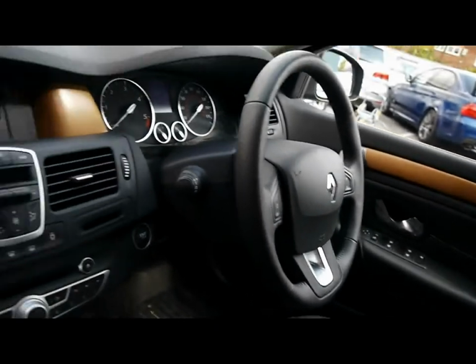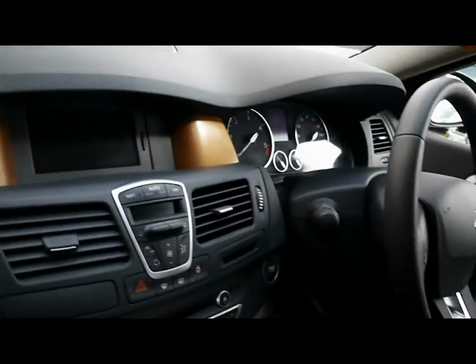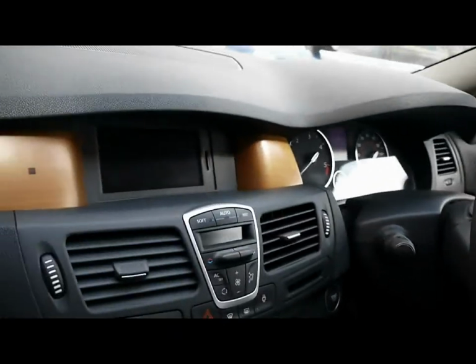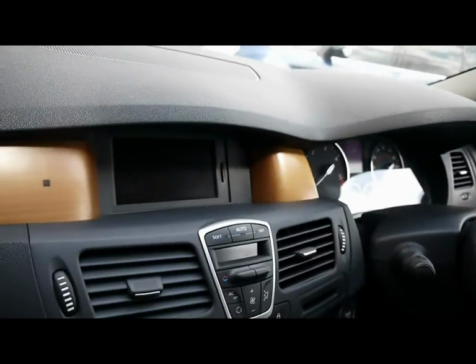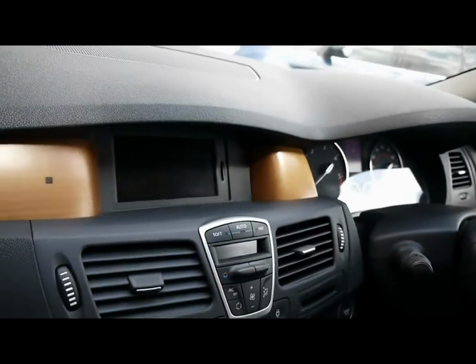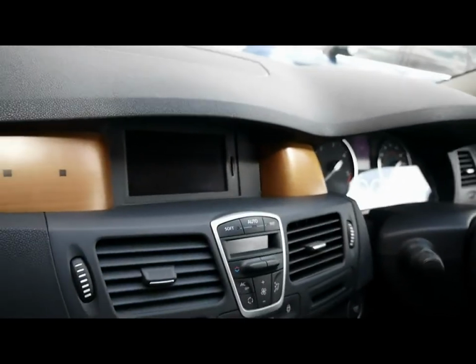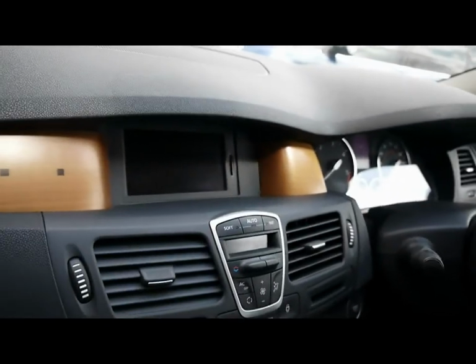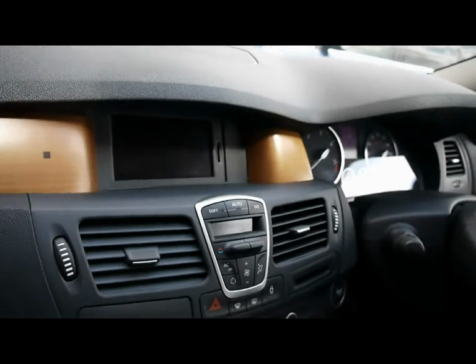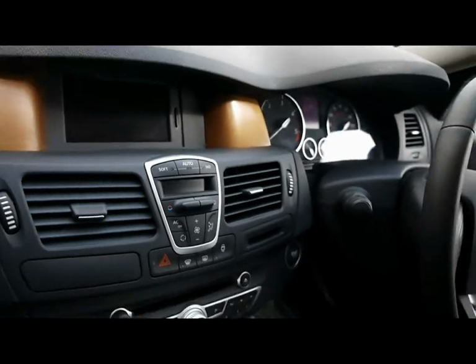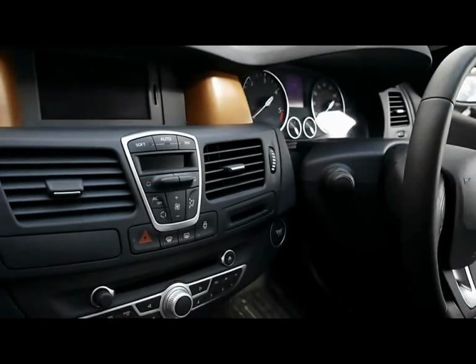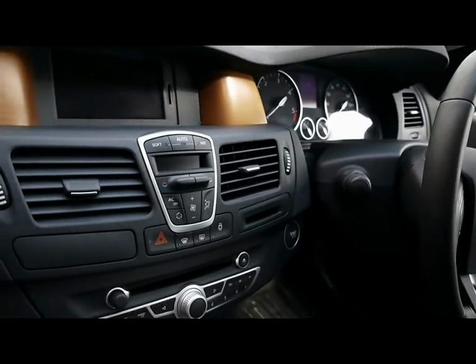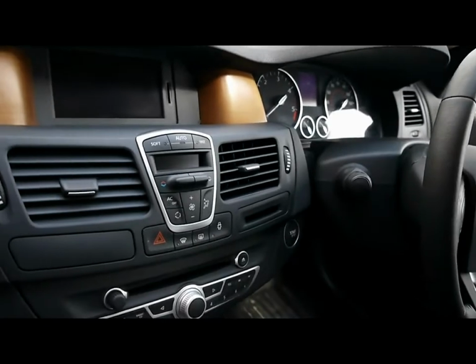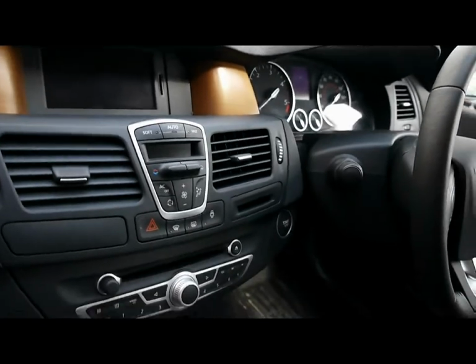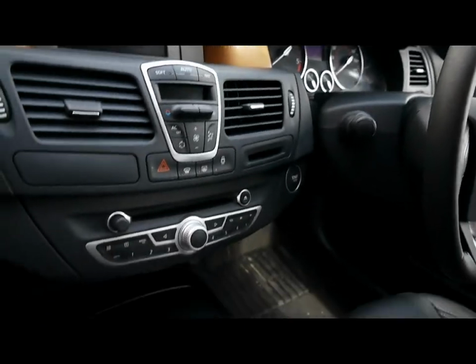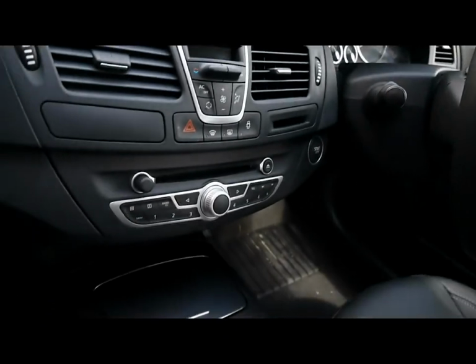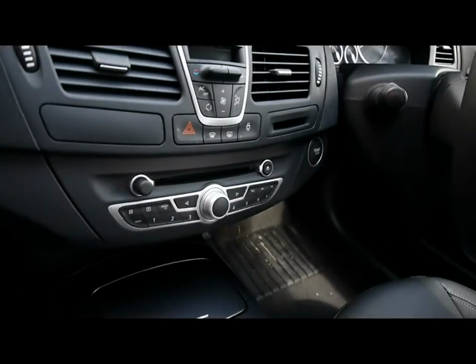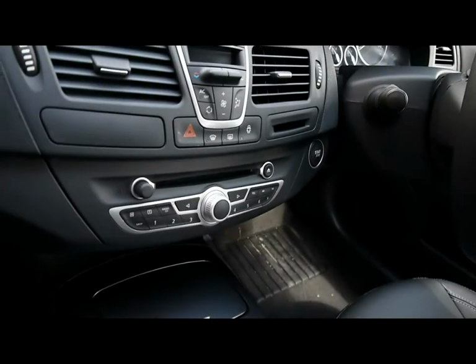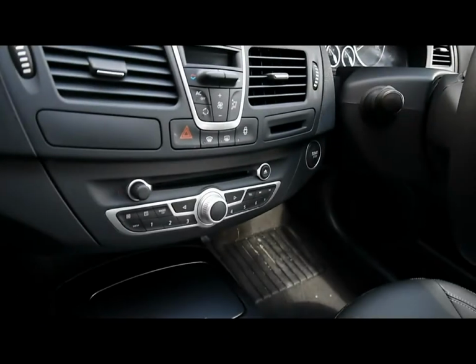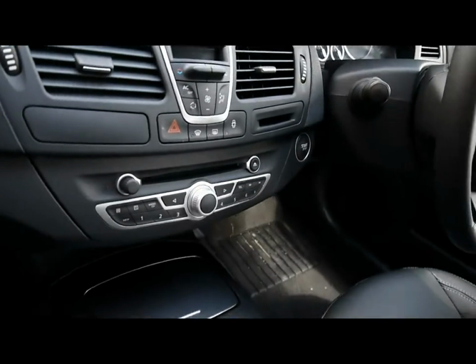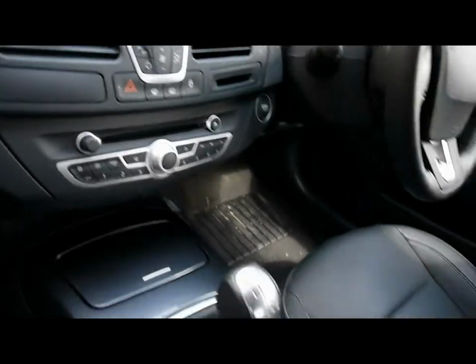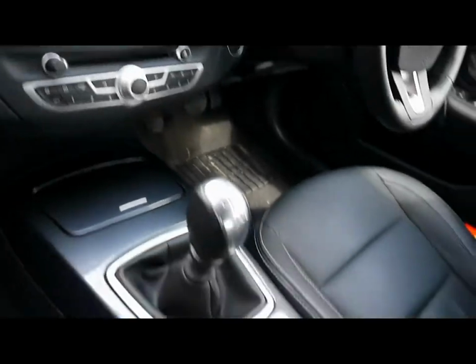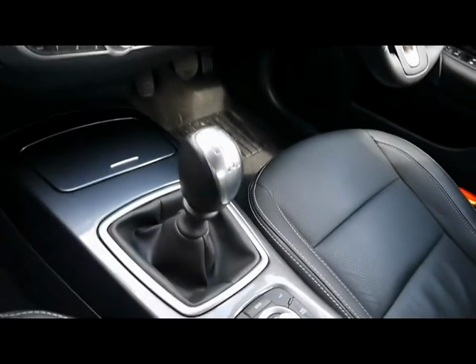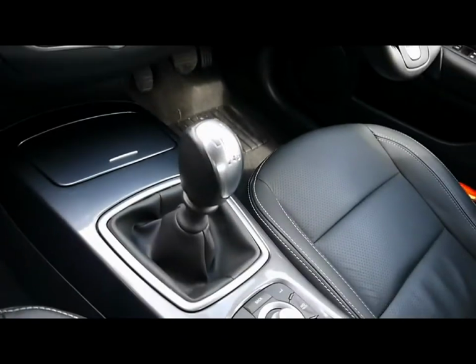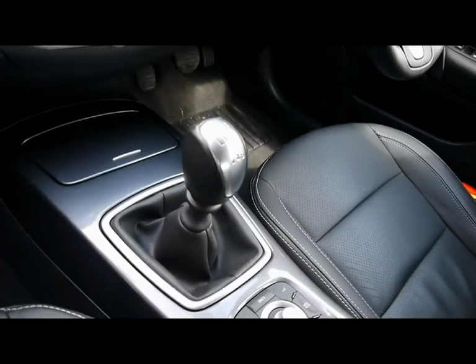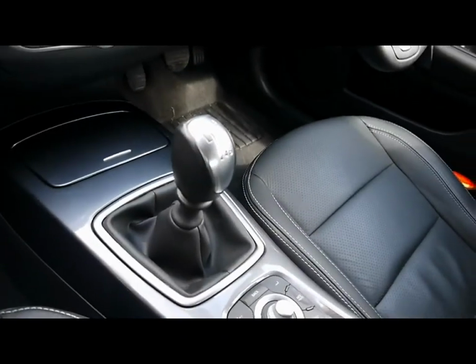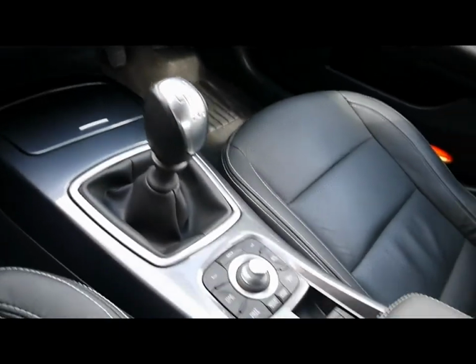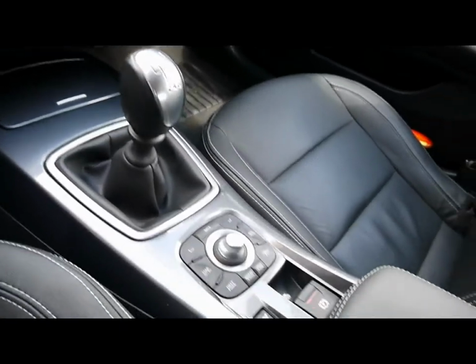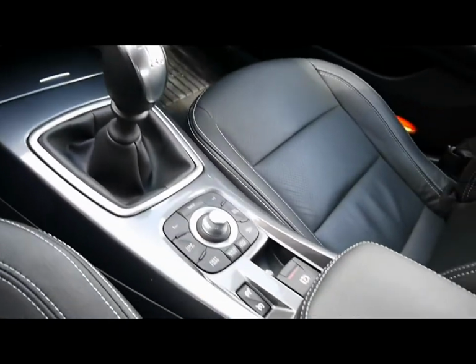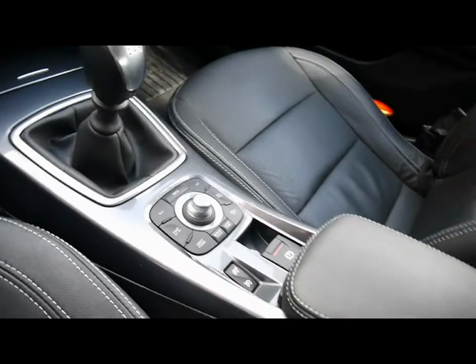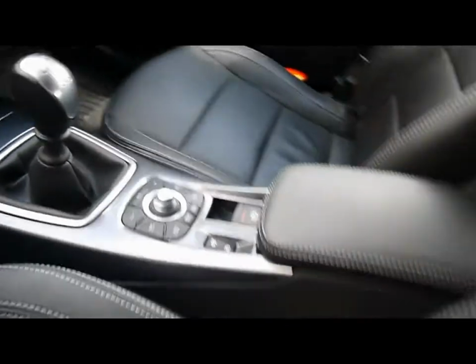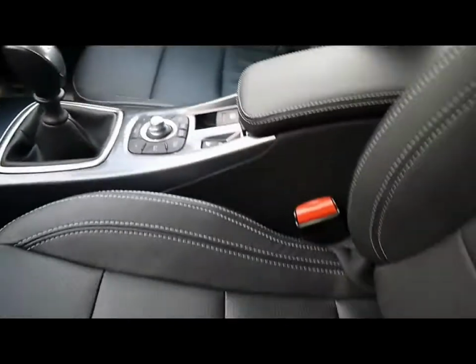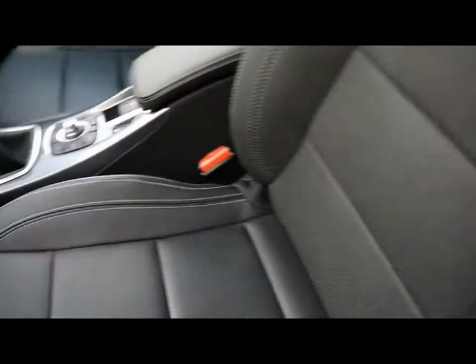There's also a full colour satellite navigation system, climate control, CD radio with auxiliary input, and a six-speed manual gearbox.